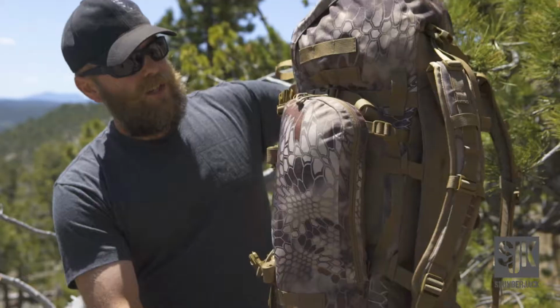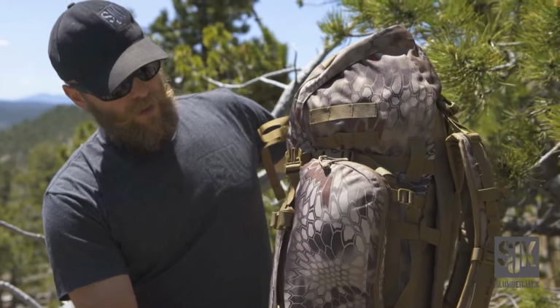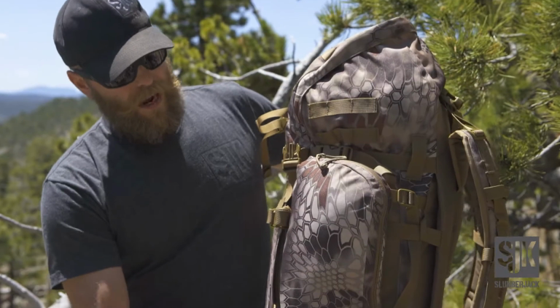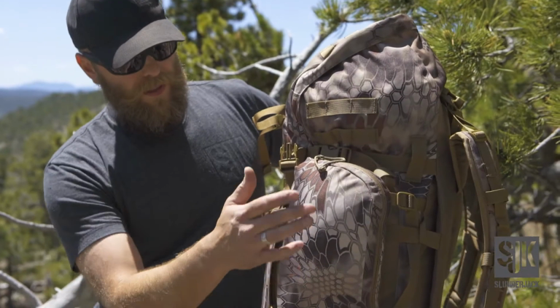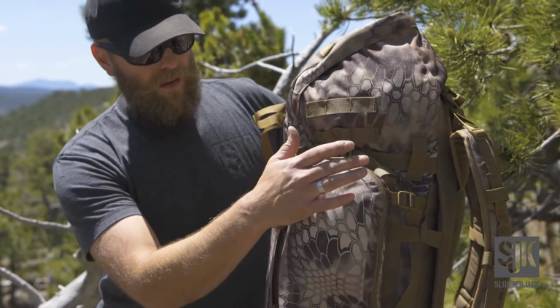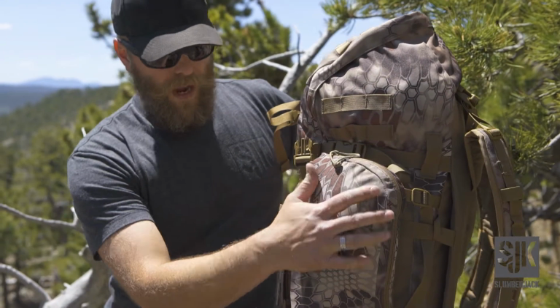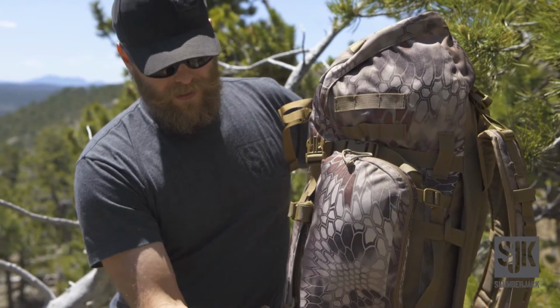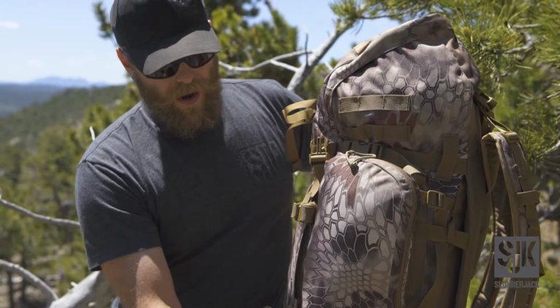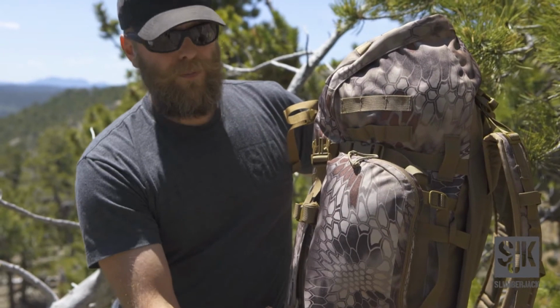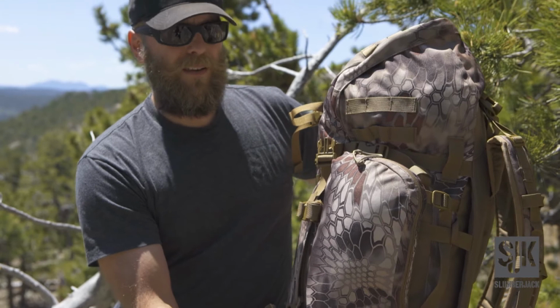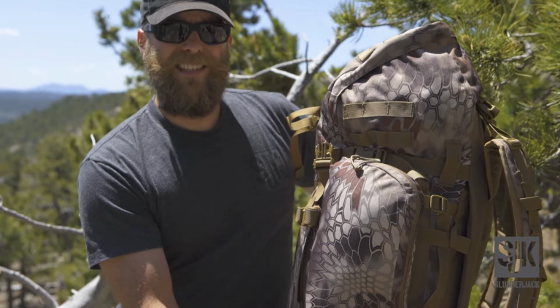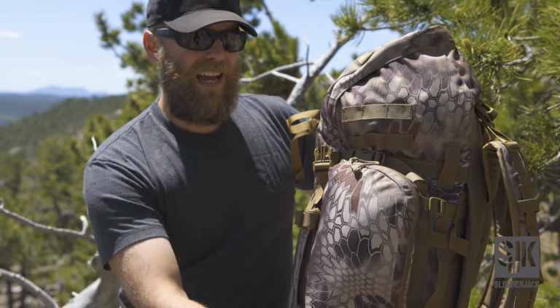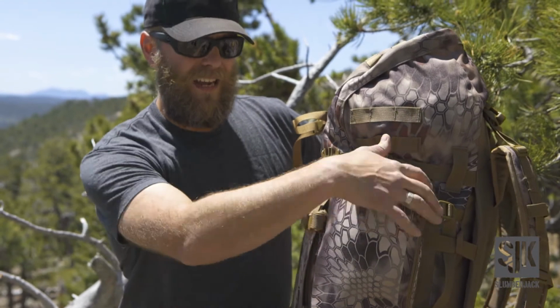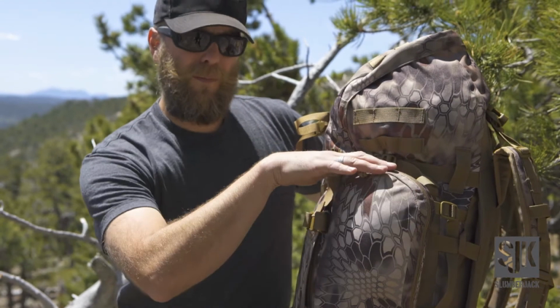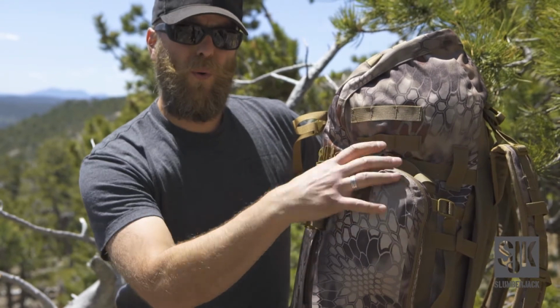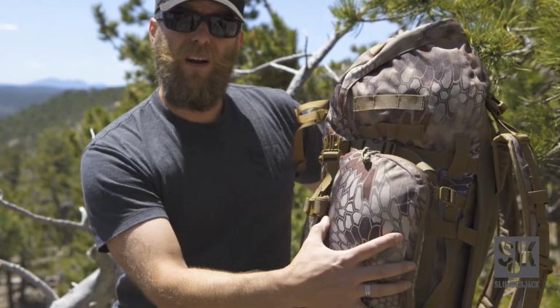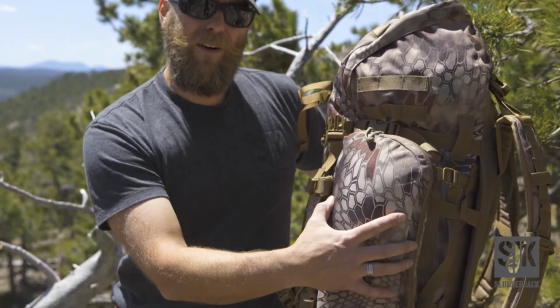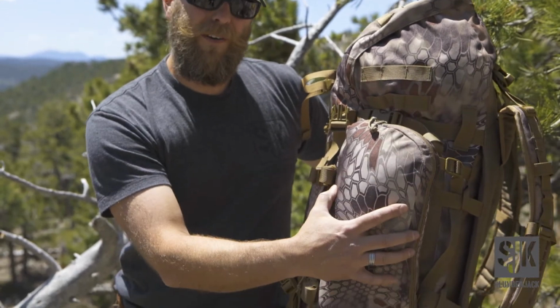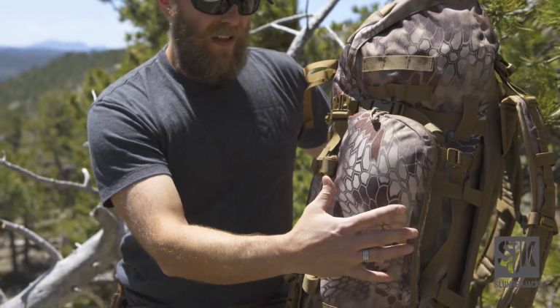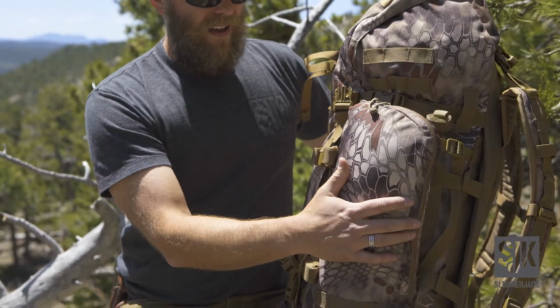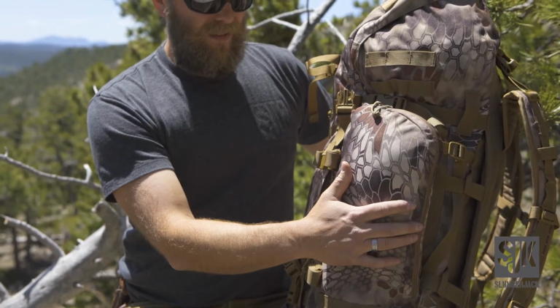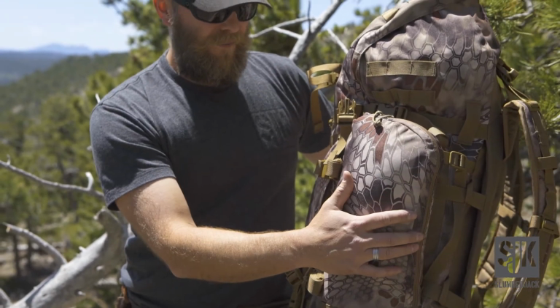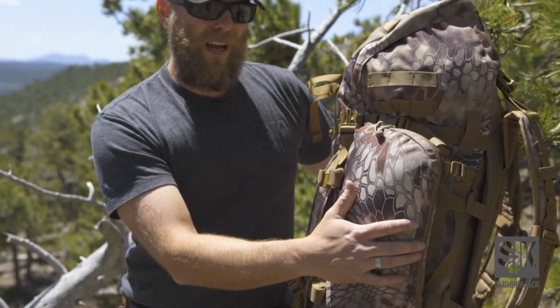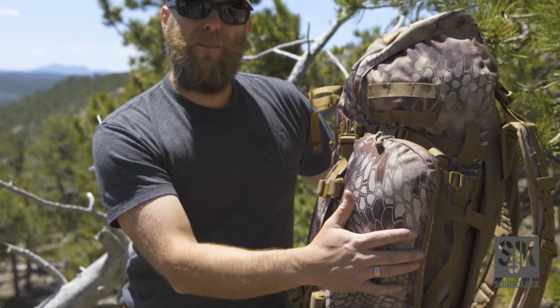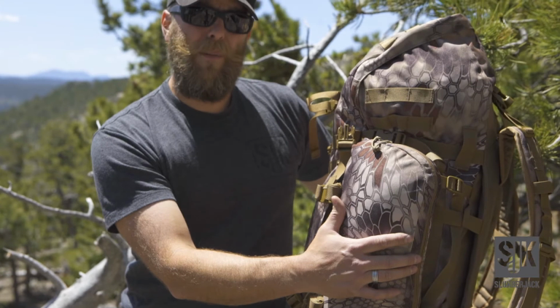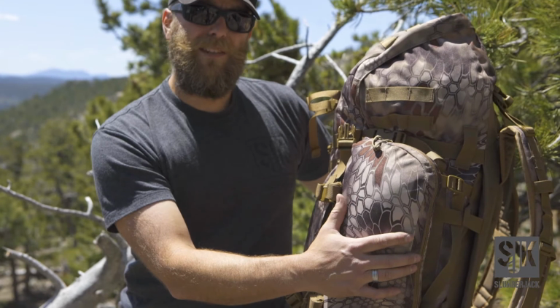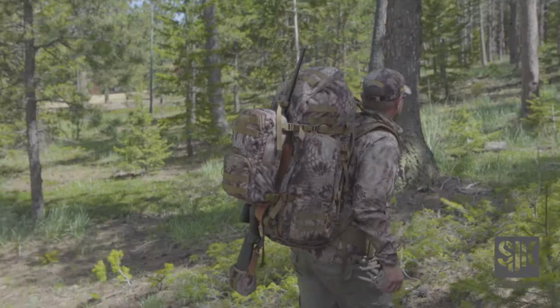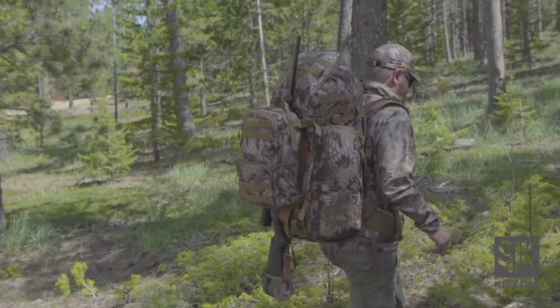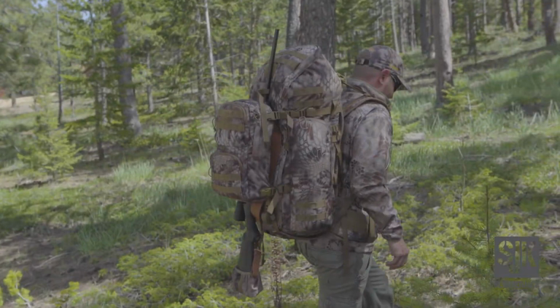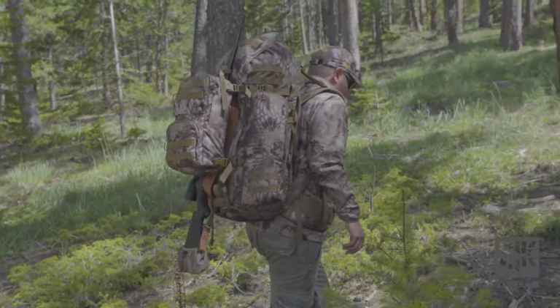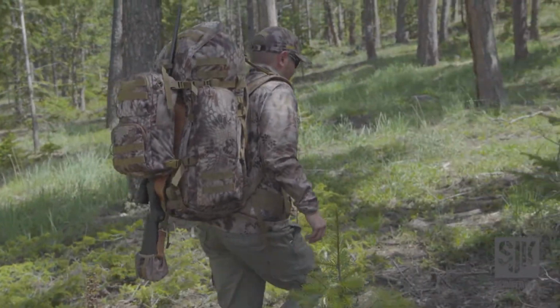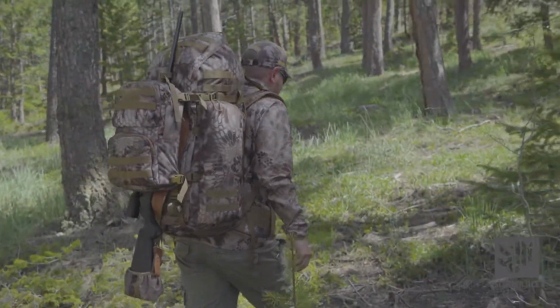Continuing to move around, the right side pocket has been increased in size. It's now a little bit more square, higher volume. That's from direct feedback from our ambassador program and those that wanted to run larger optics.